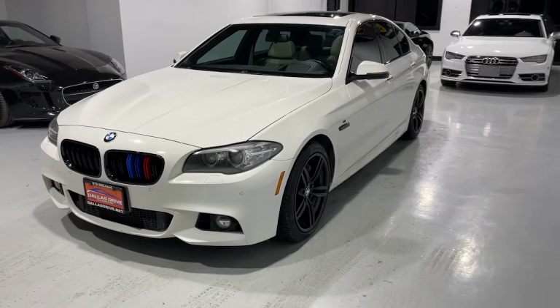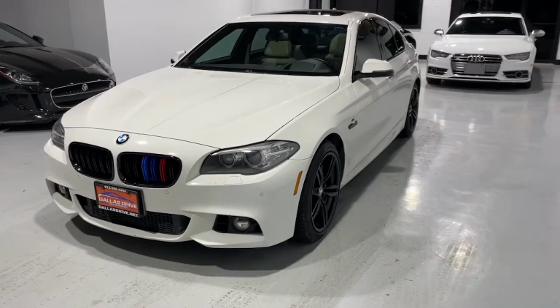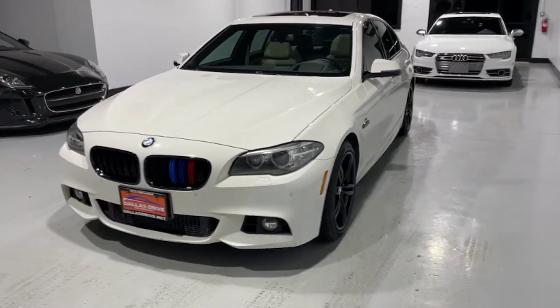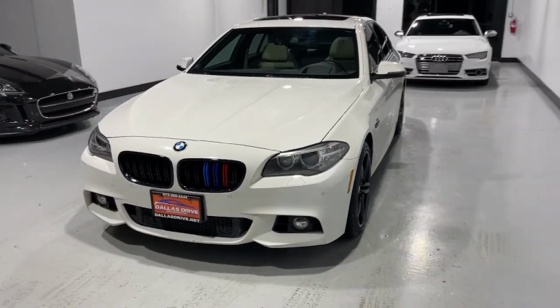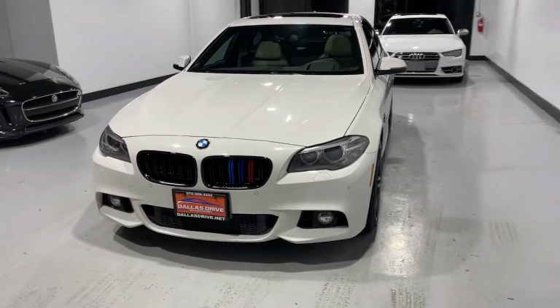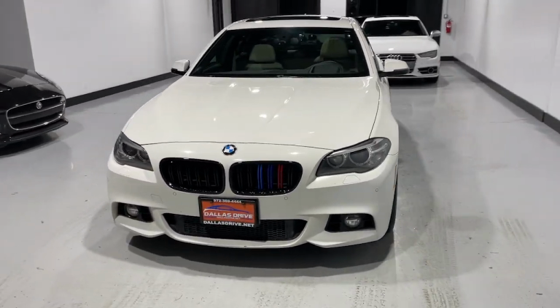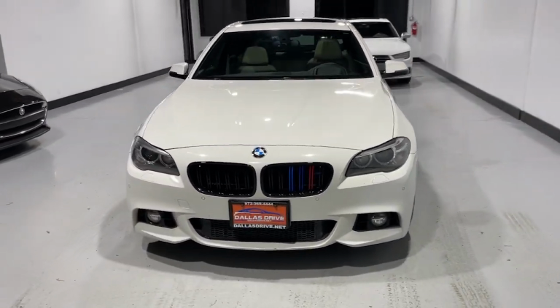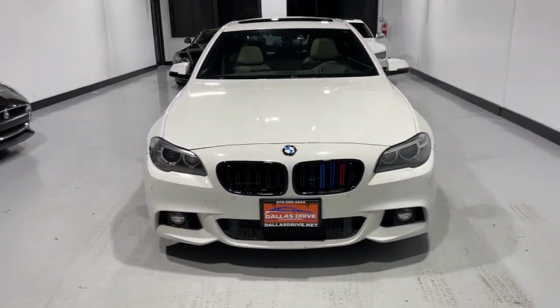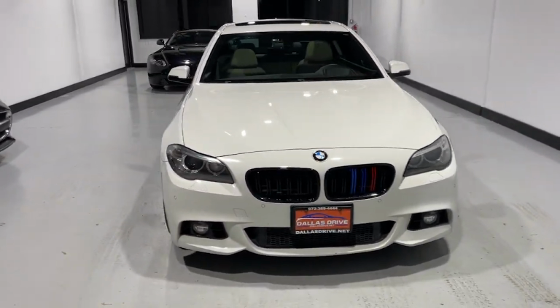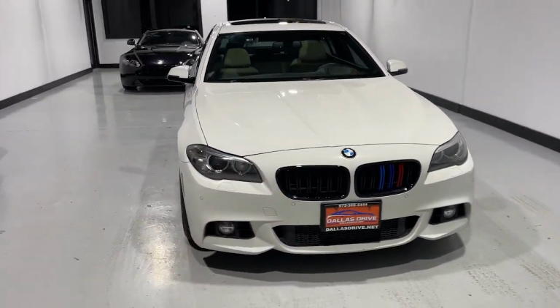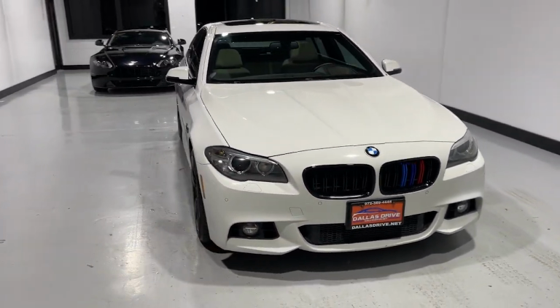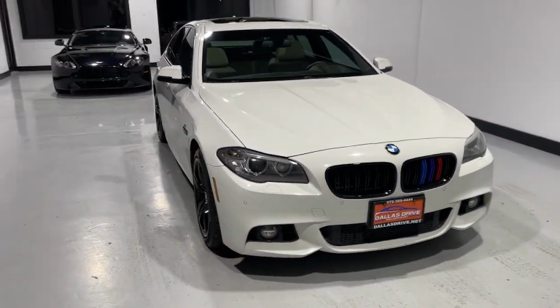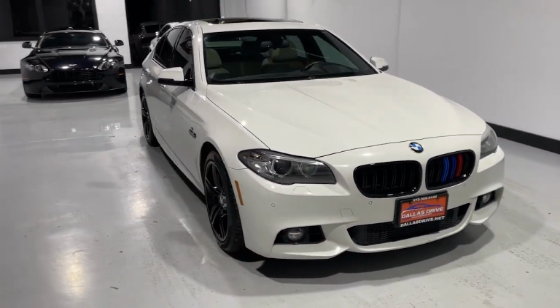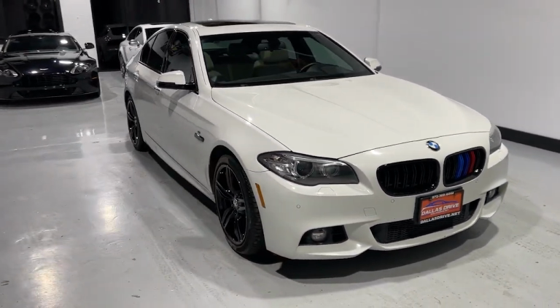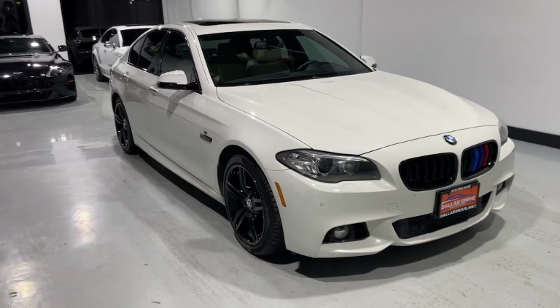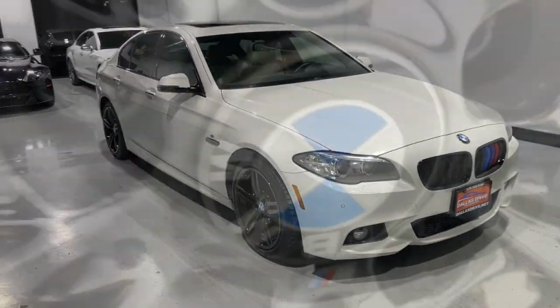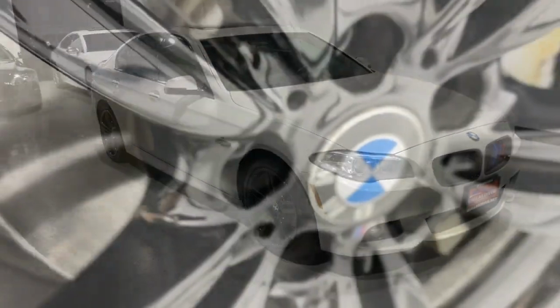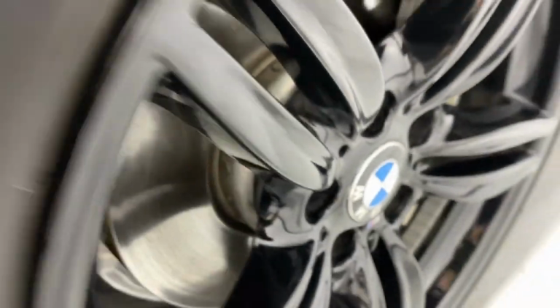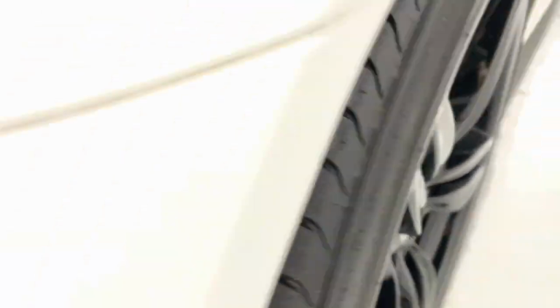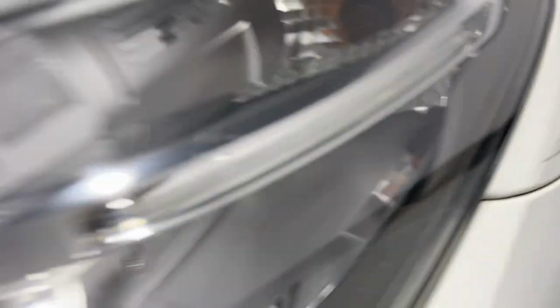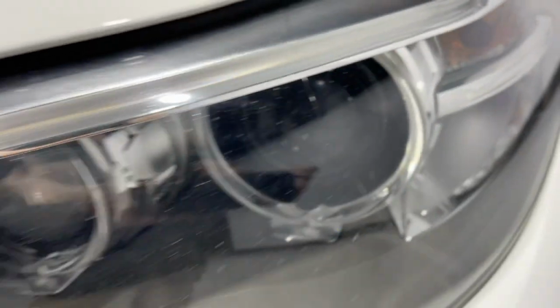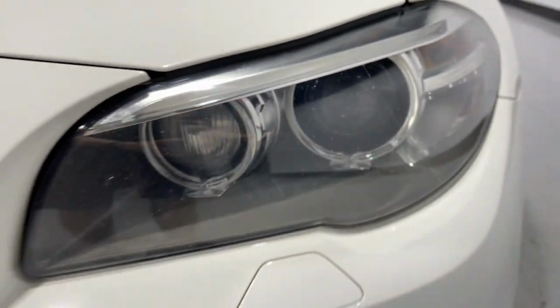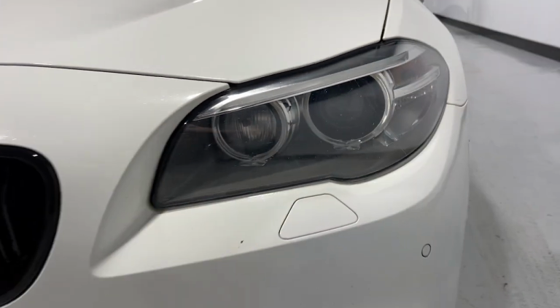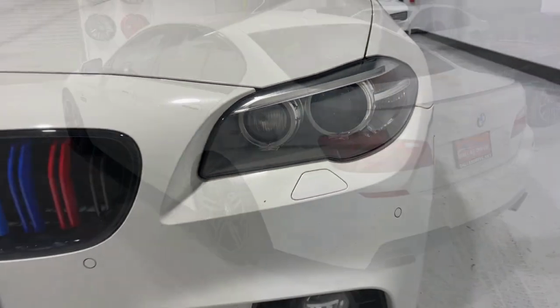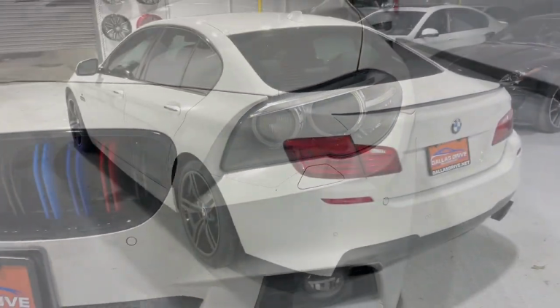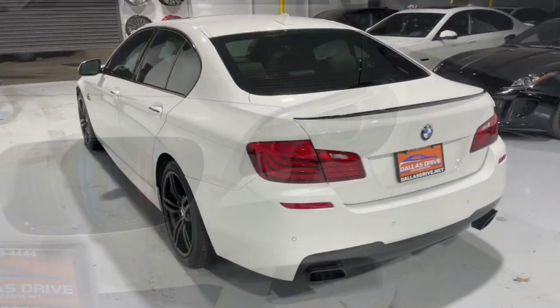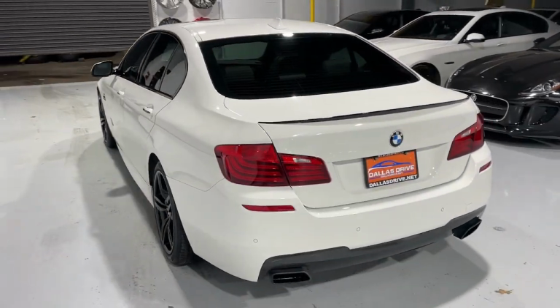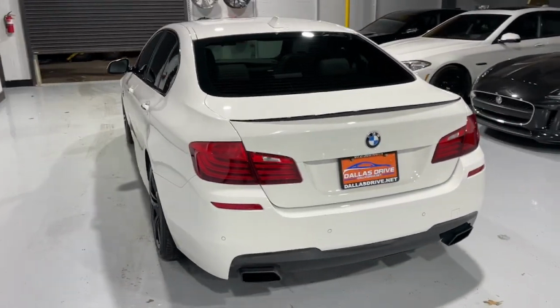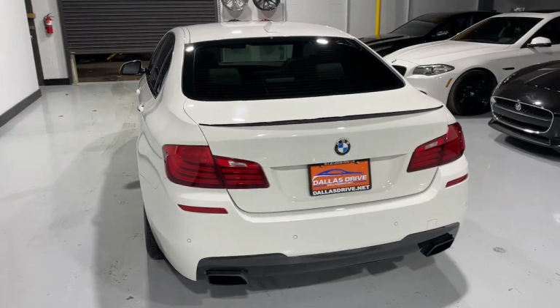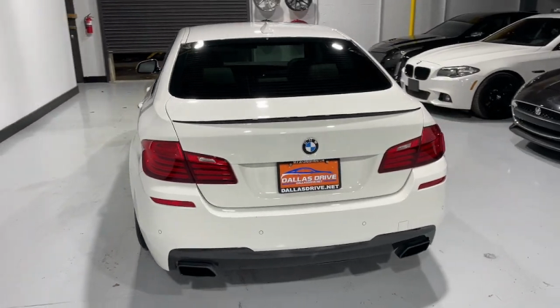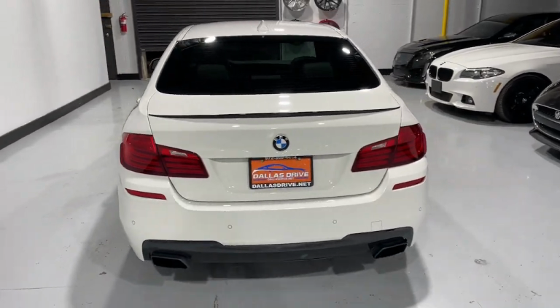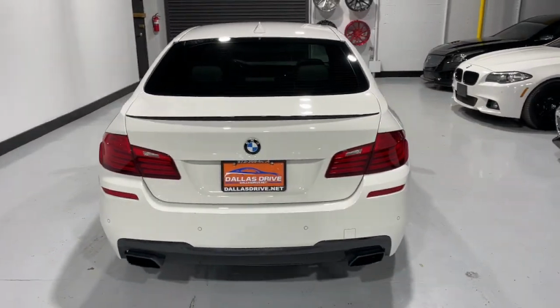Get into a car with value. 2014 BMW 550i, with less than 110,000 miles on the odometer — this vehicle stands out from the rest.